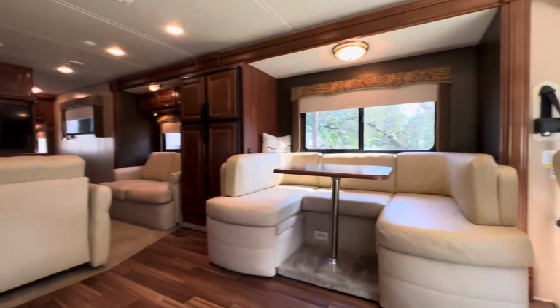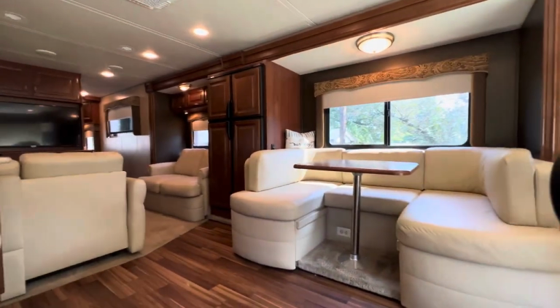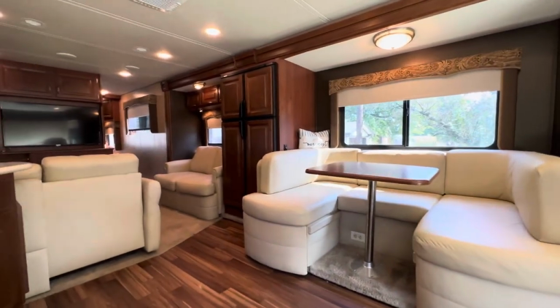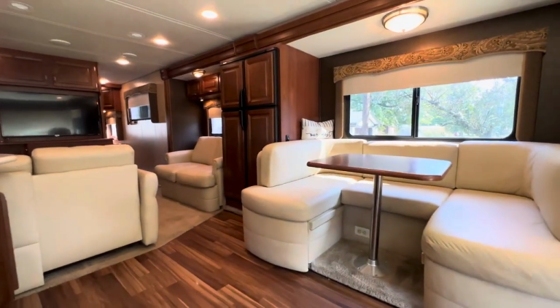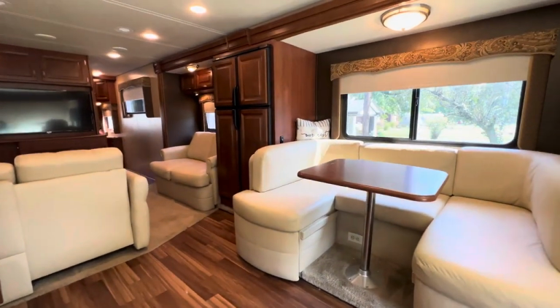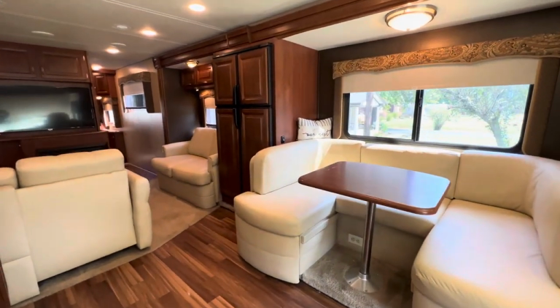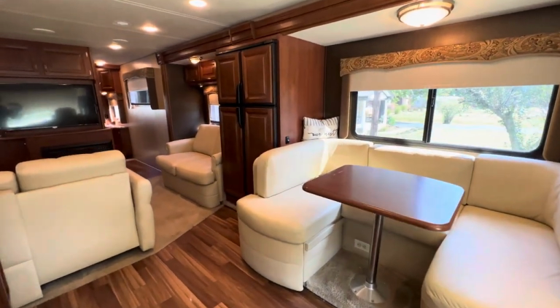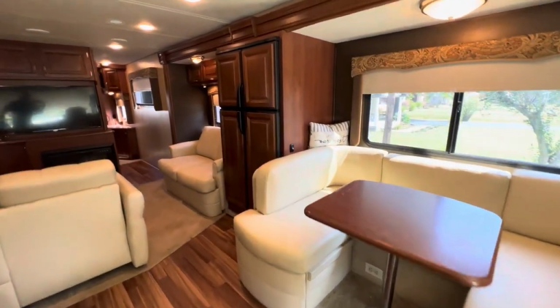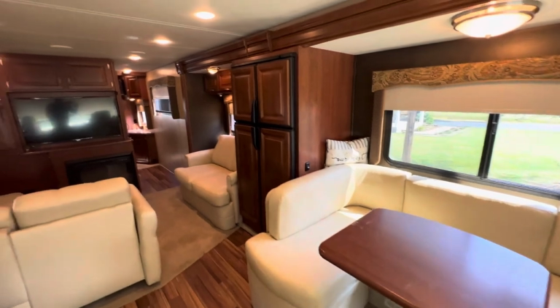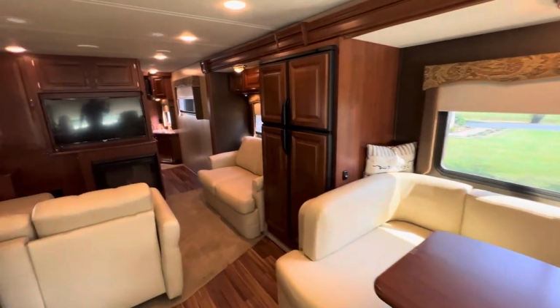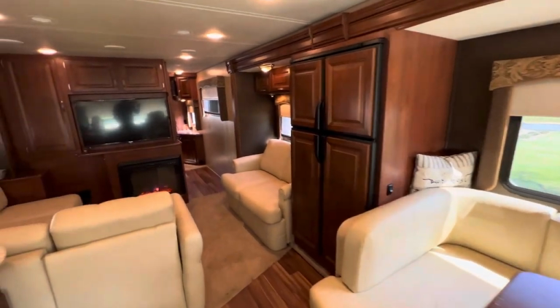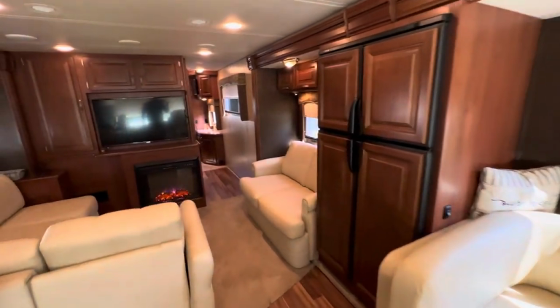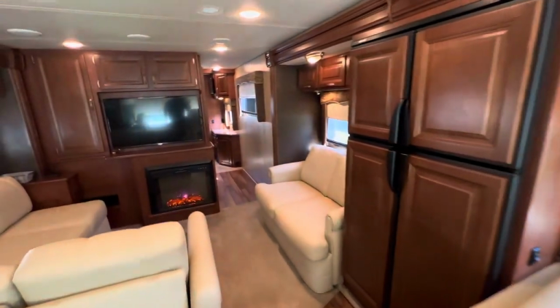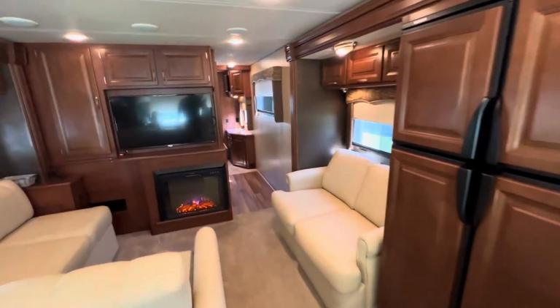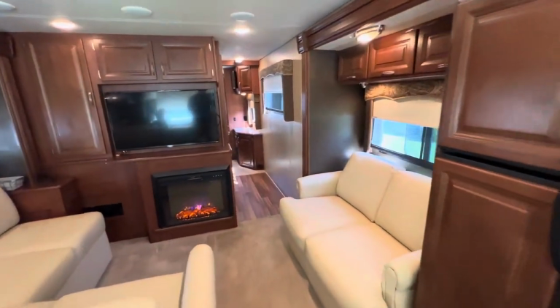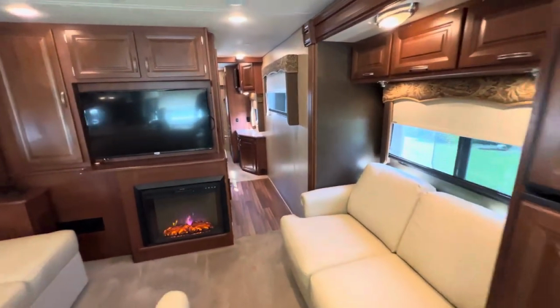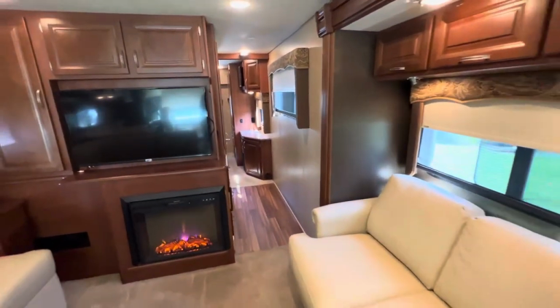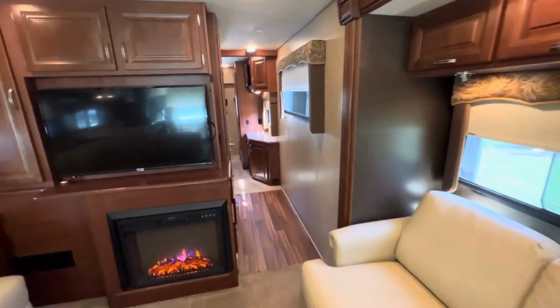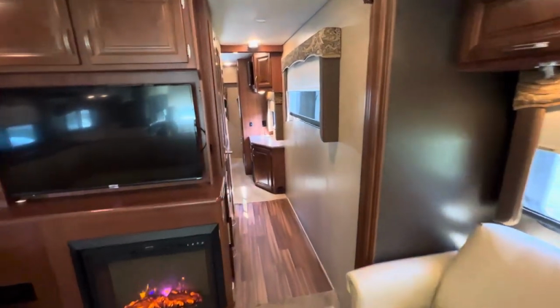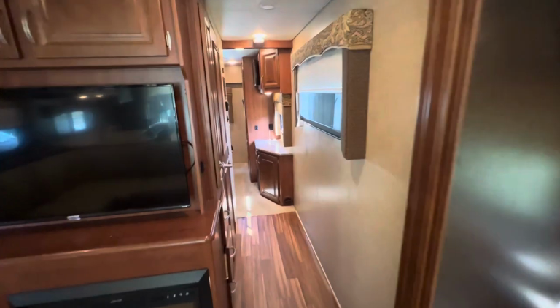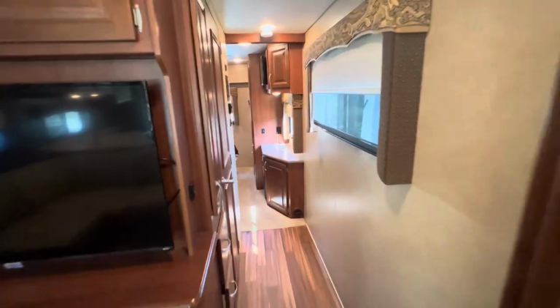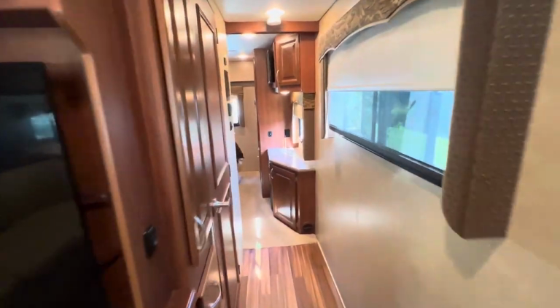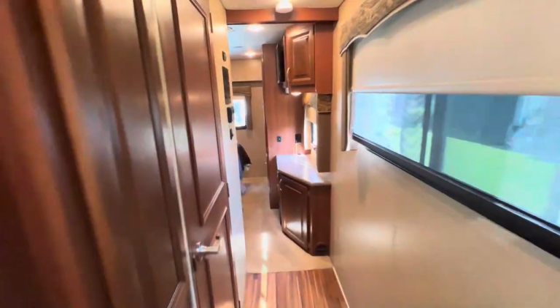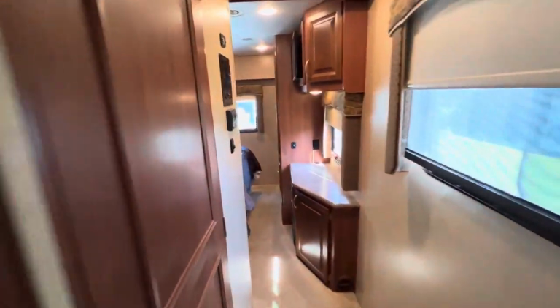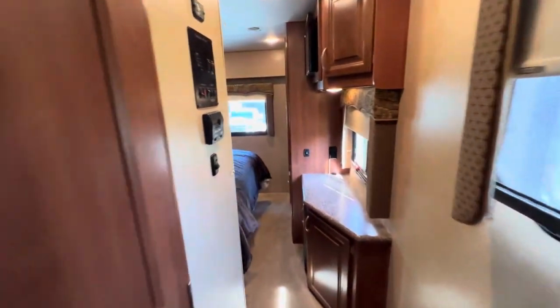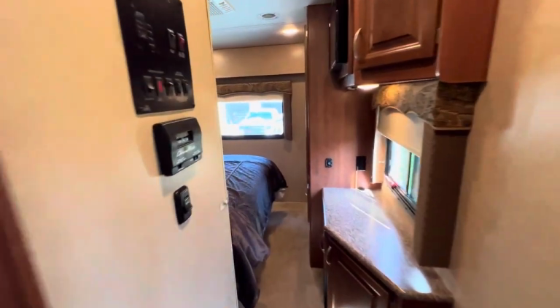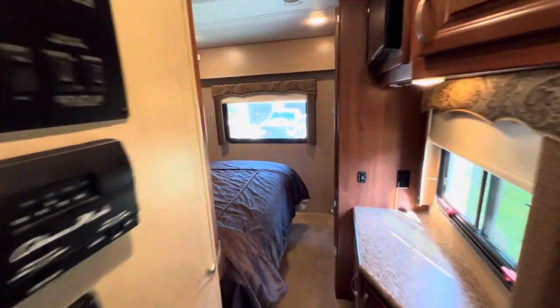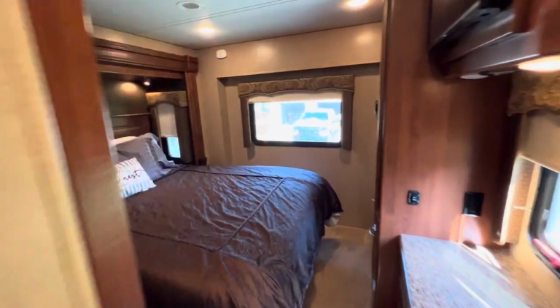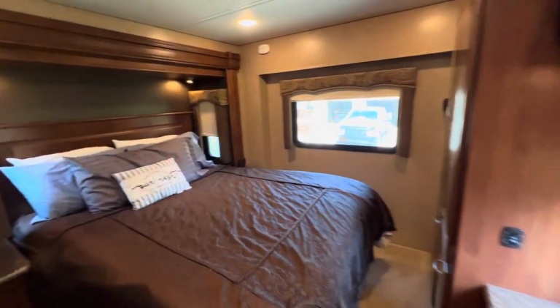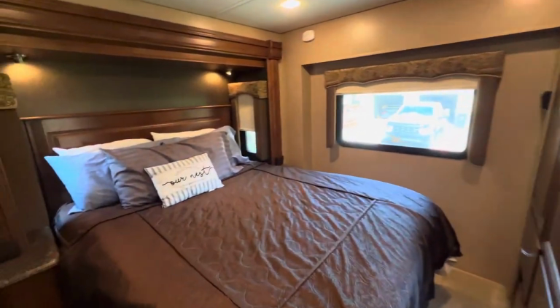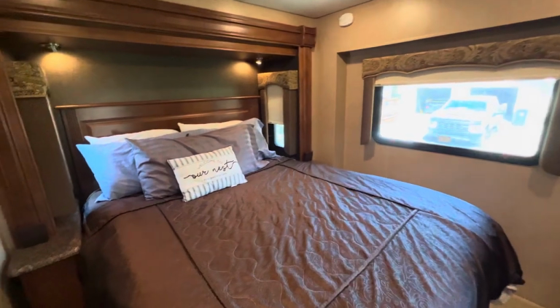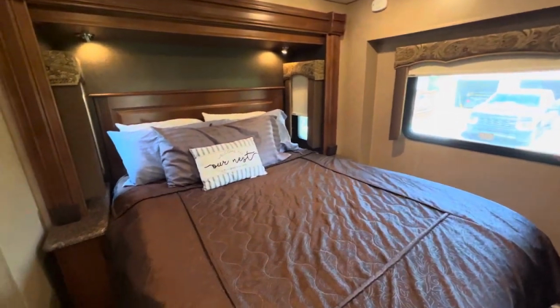The coach is pretty much fully loaded: full body paint, ultra leather furniture, fireplace, three TVs, dual pane windows, and a queen bed in the rear.